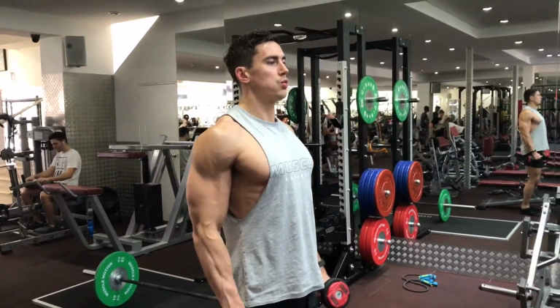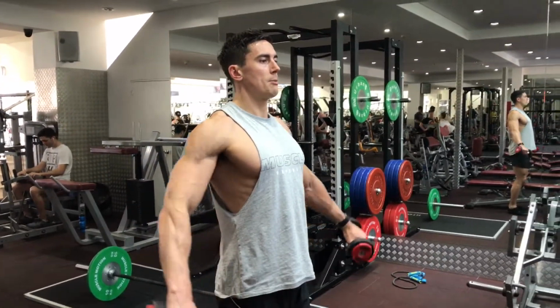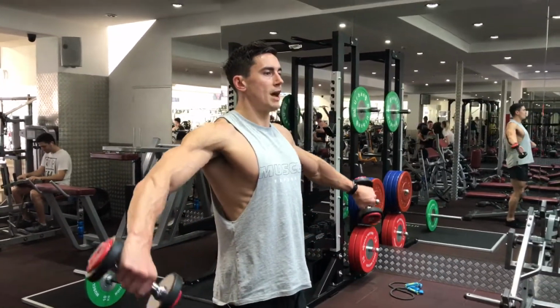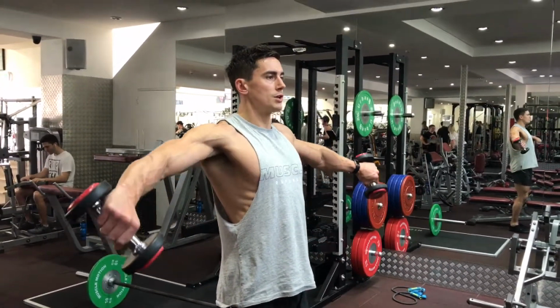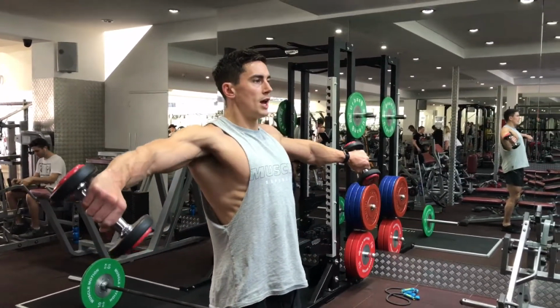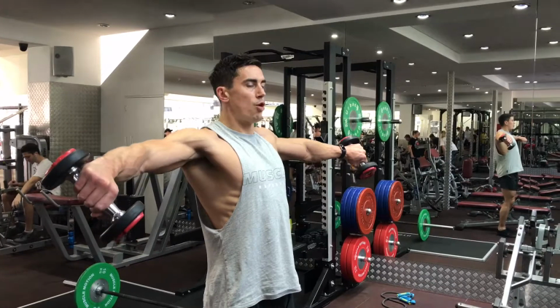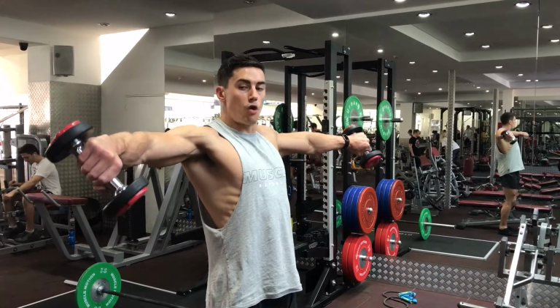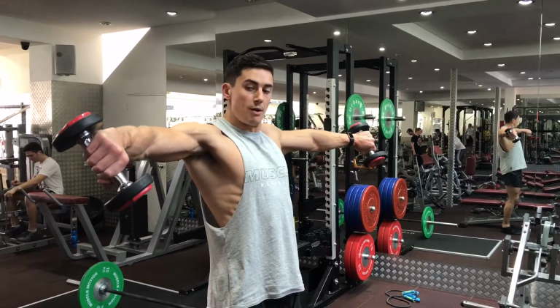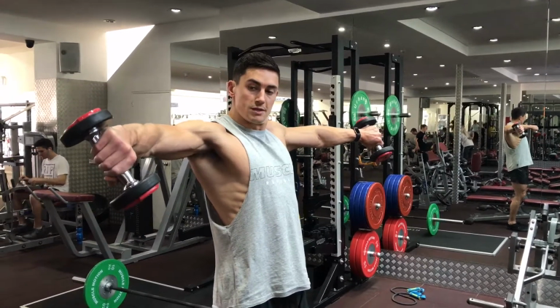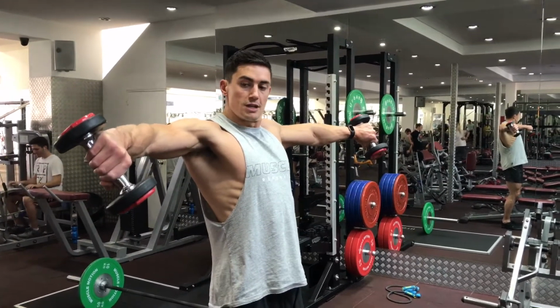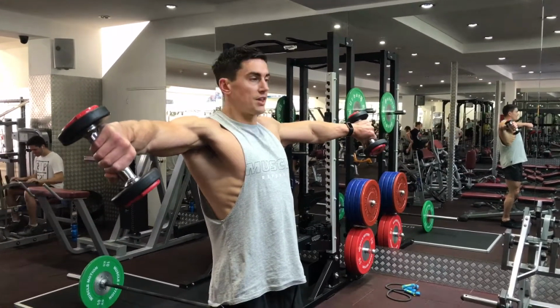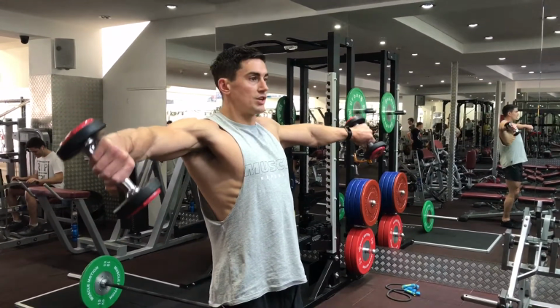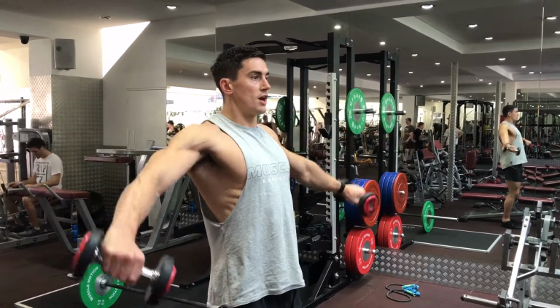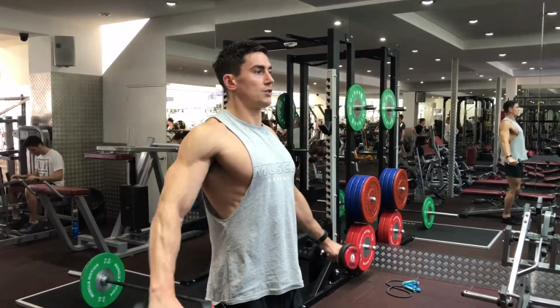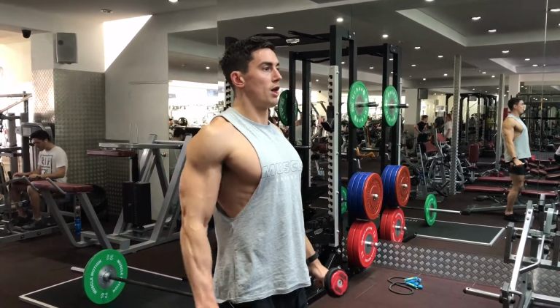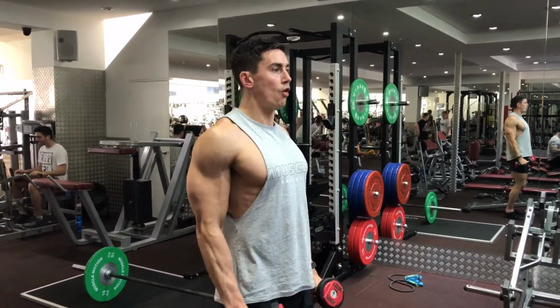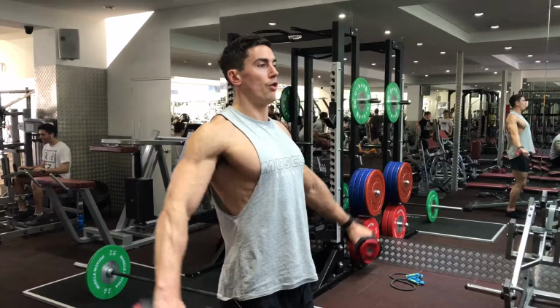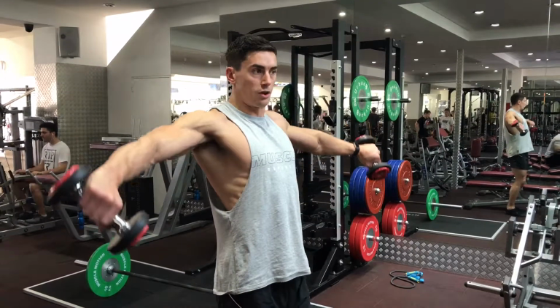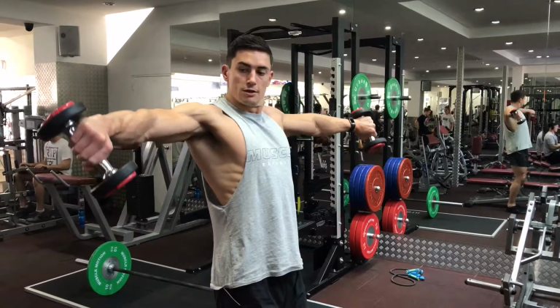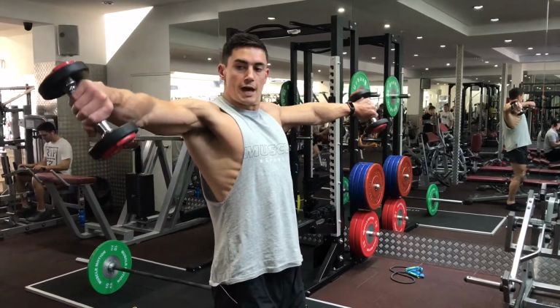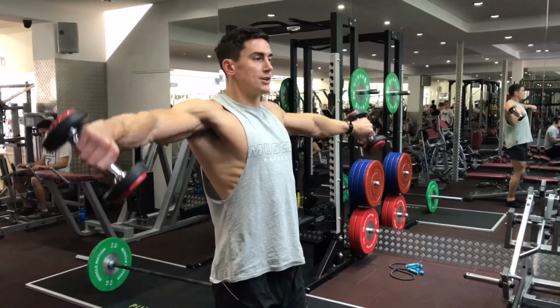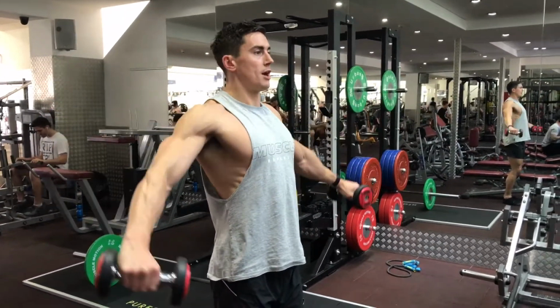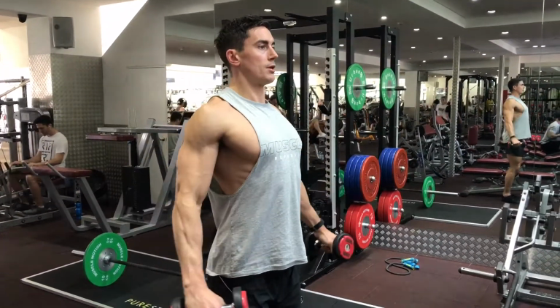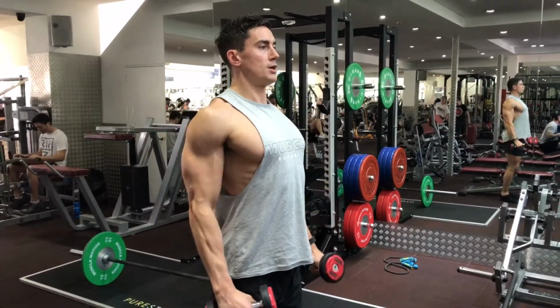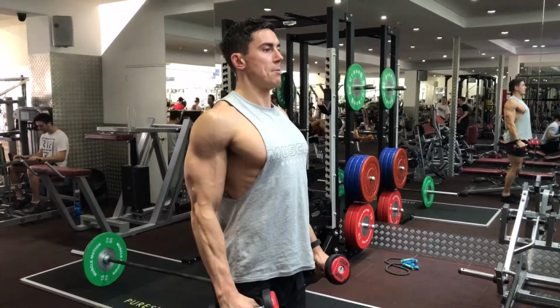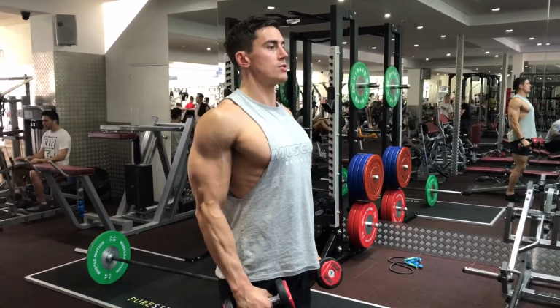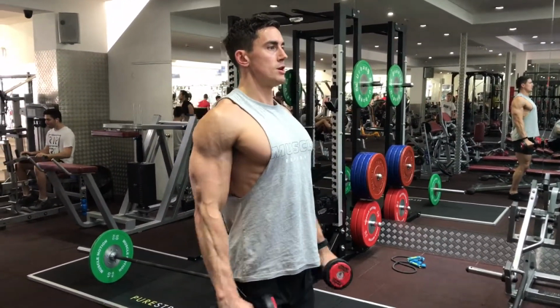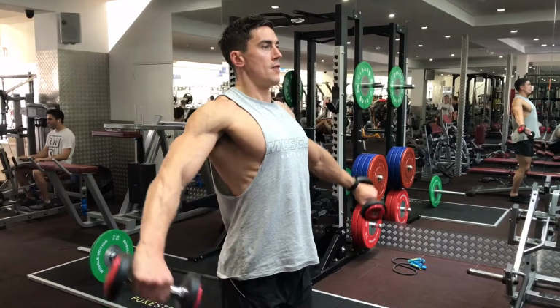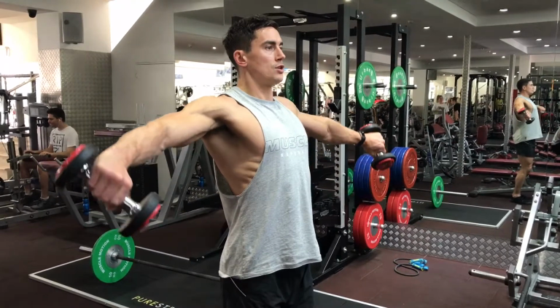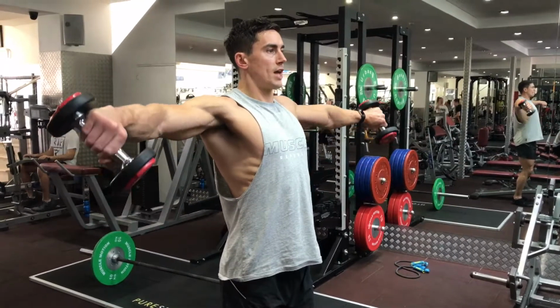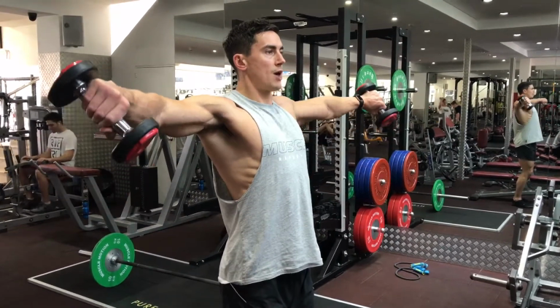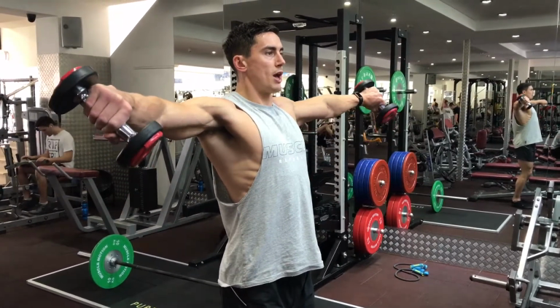As you're raising them up, twist the dumbbells downwards as if you're pouring out a jar or glass of water as you lift up. So stand up nice and tall, then twist the hands down all the way up.